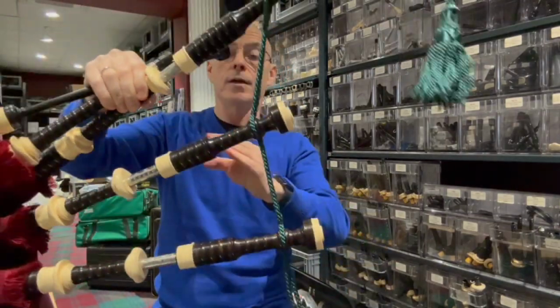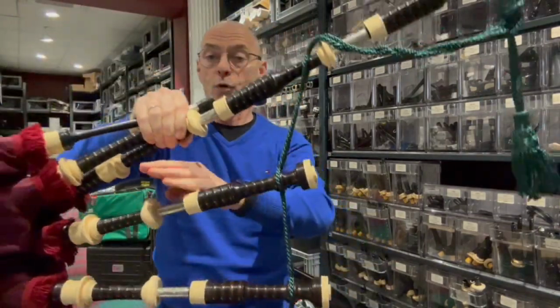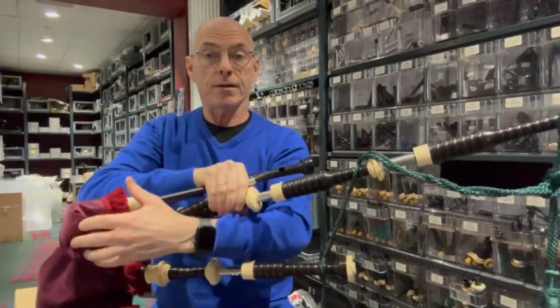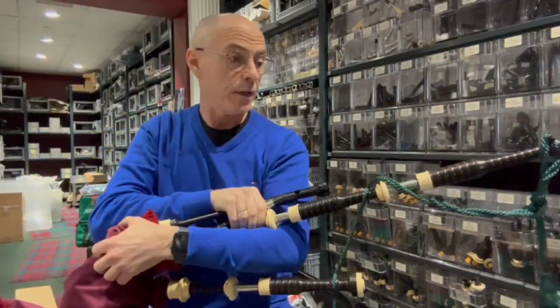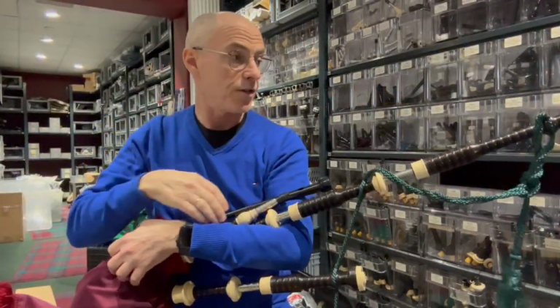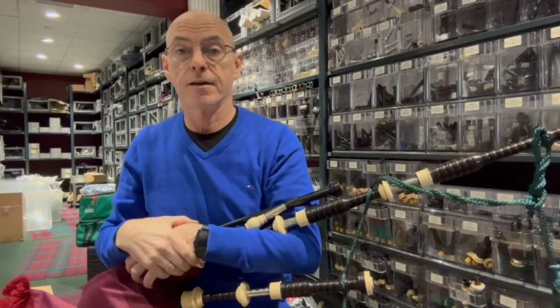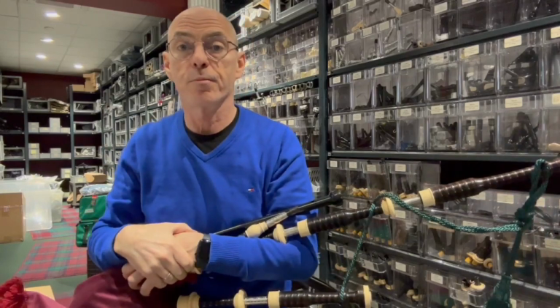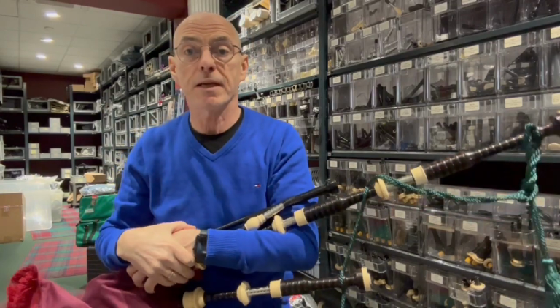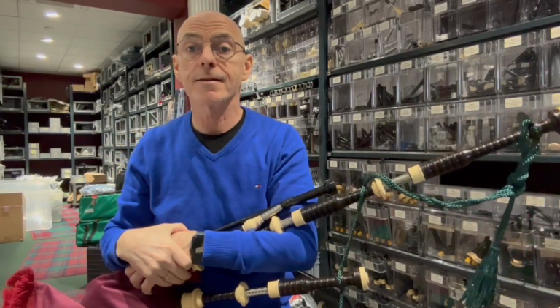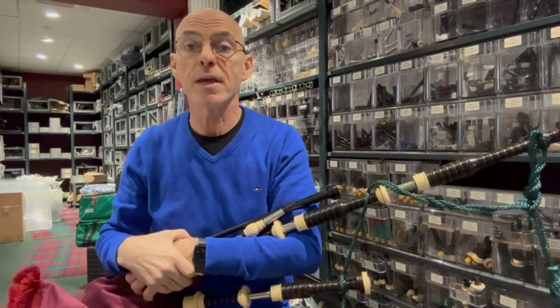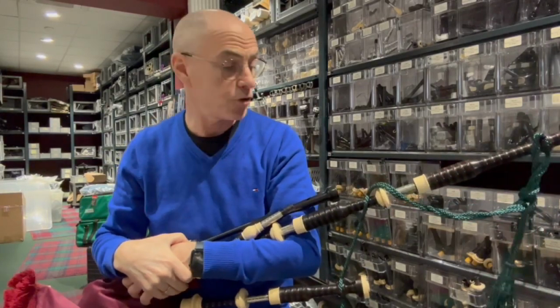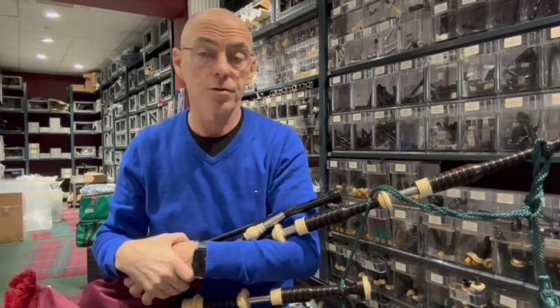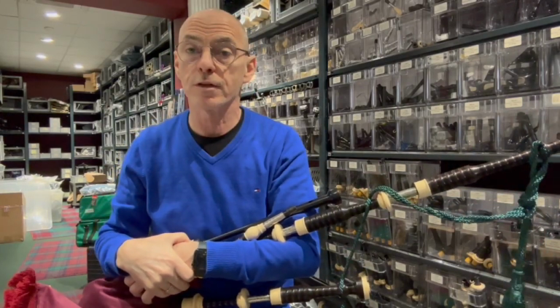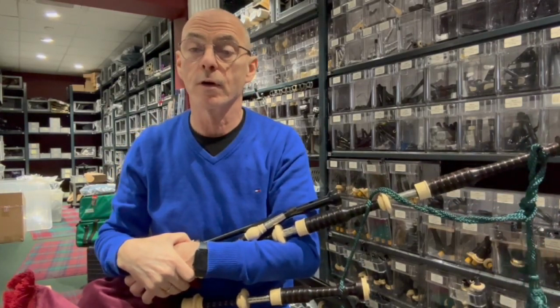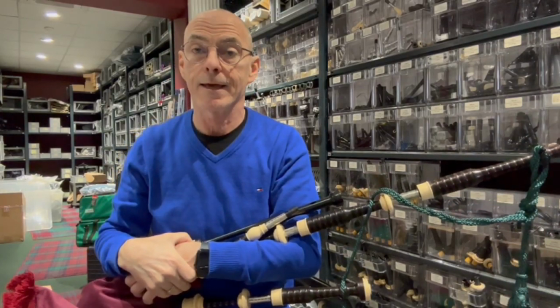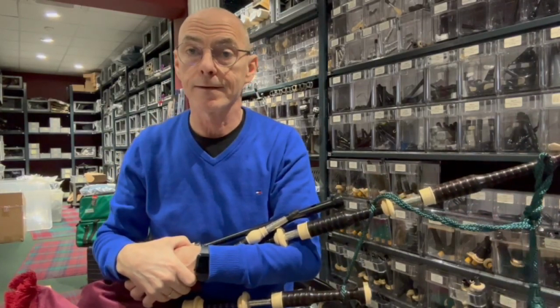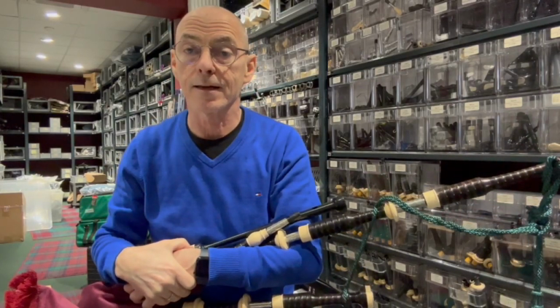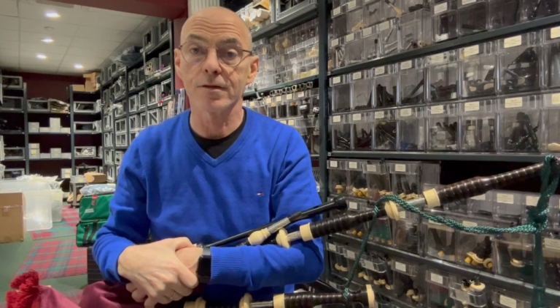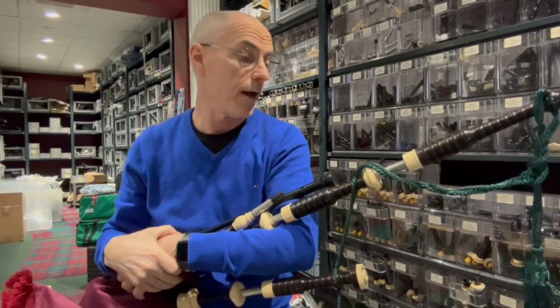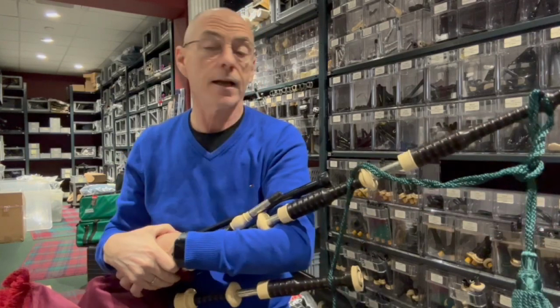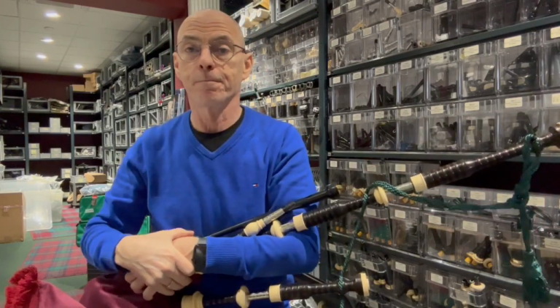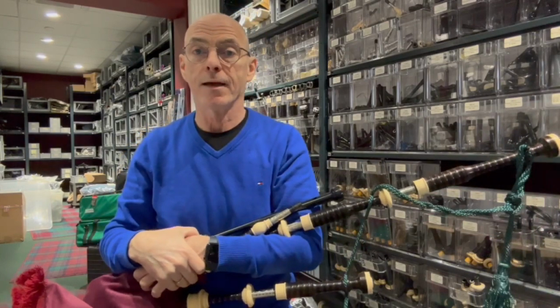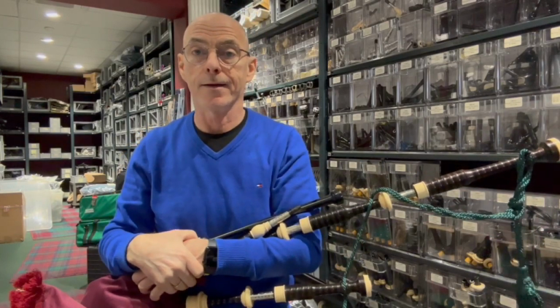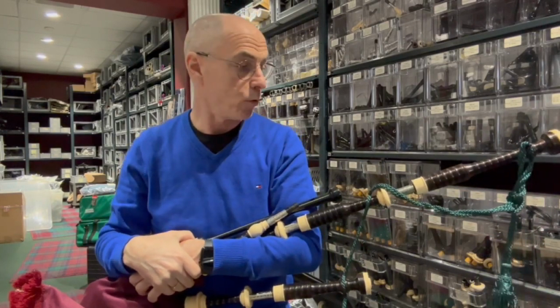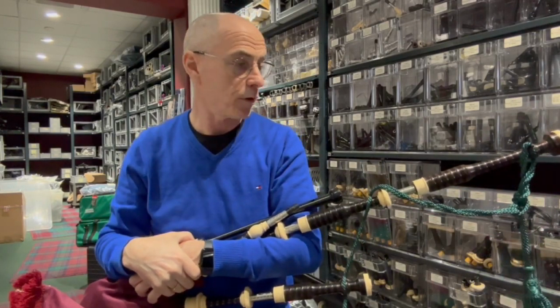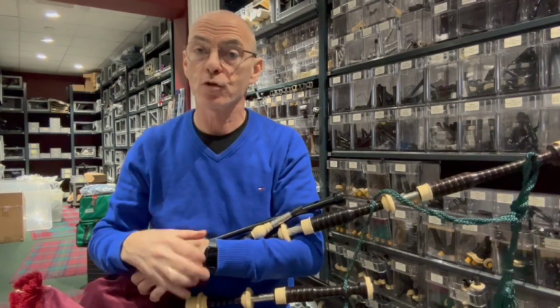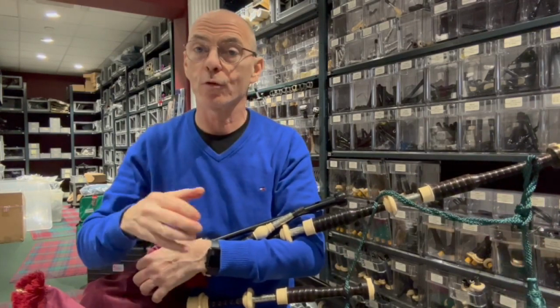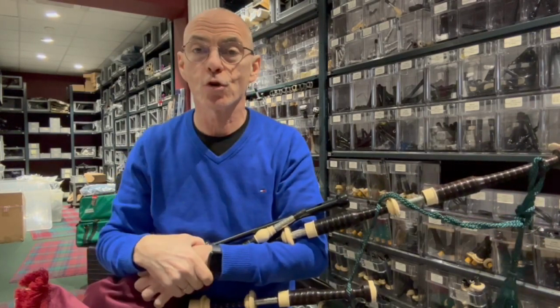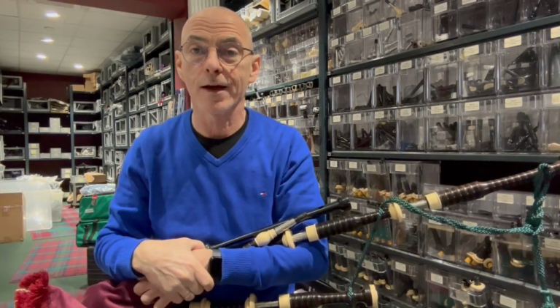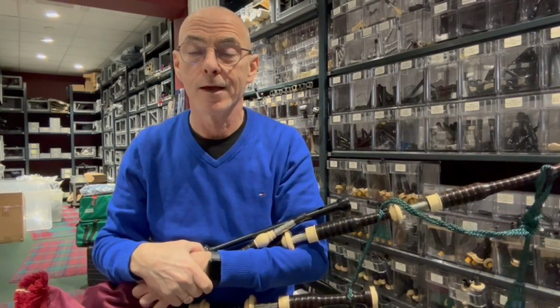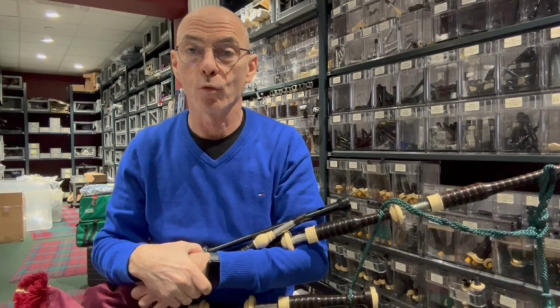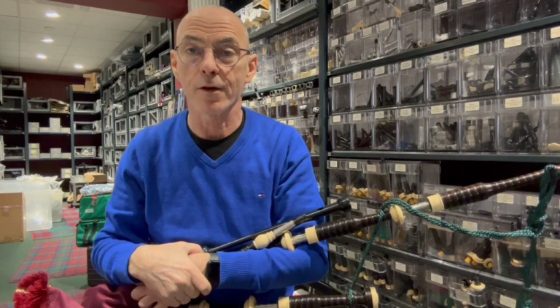So yes, this is a set of Peter Henderson PH00 Celtic engraved nickel, going out to the customer. We thought we'd just show you that before we send it out.